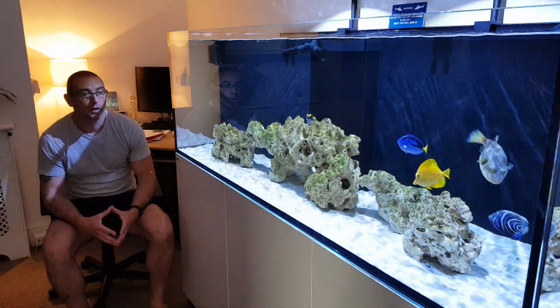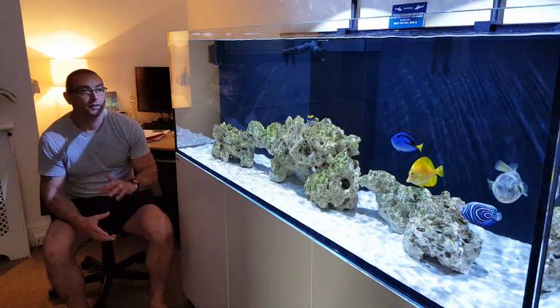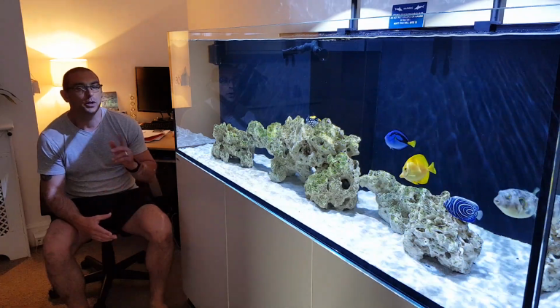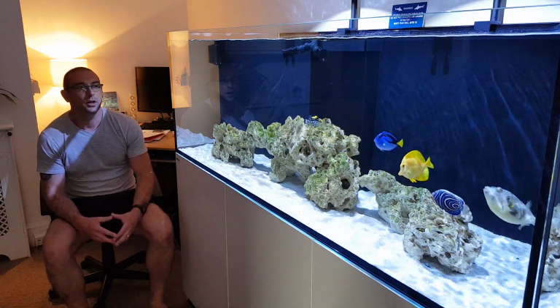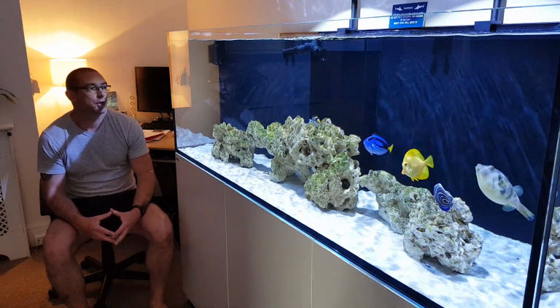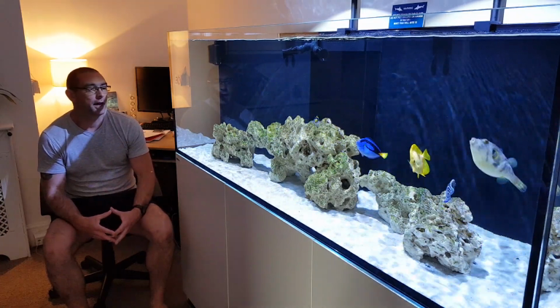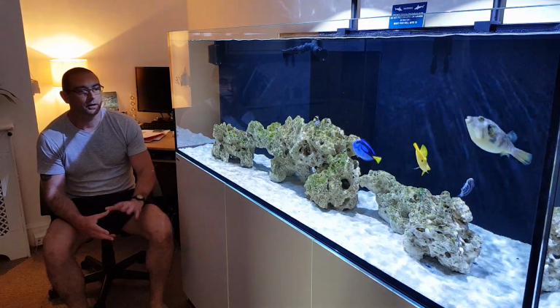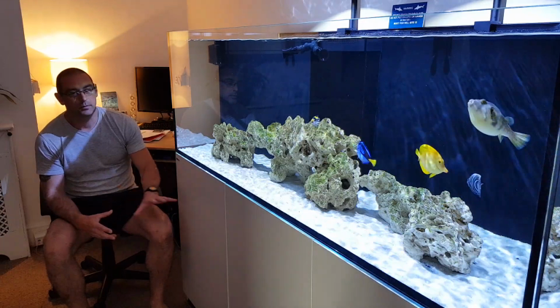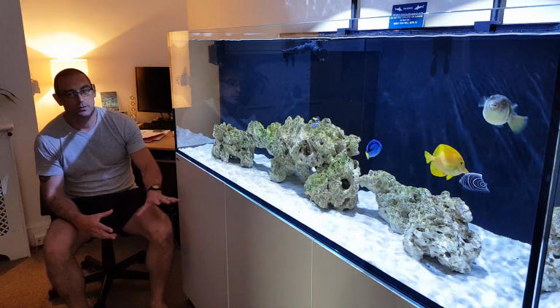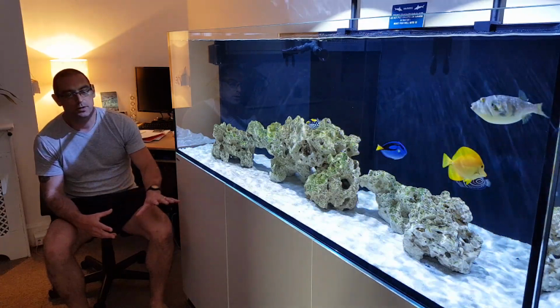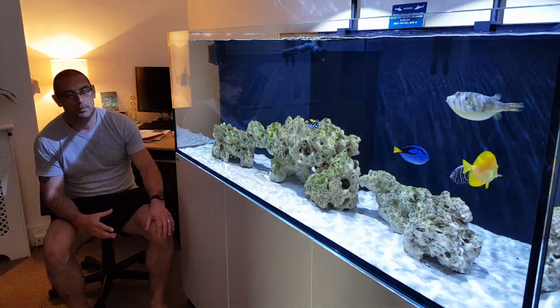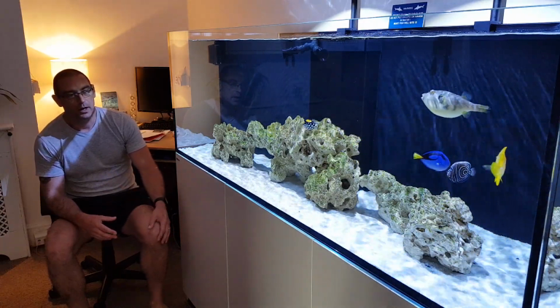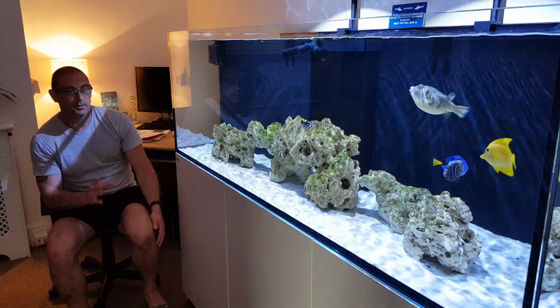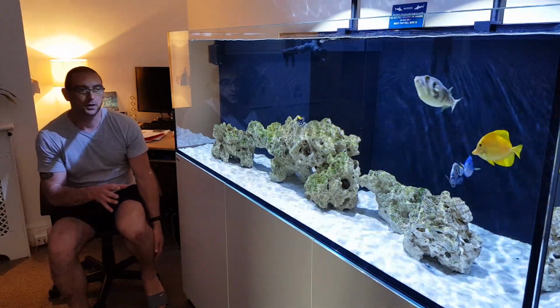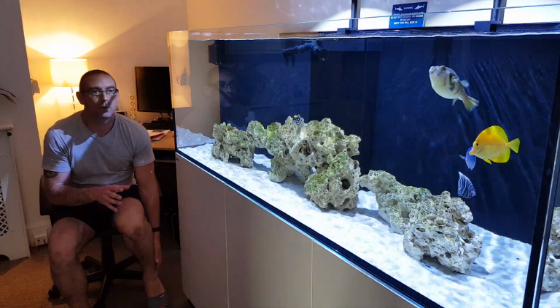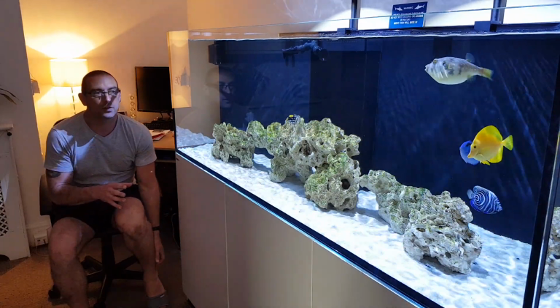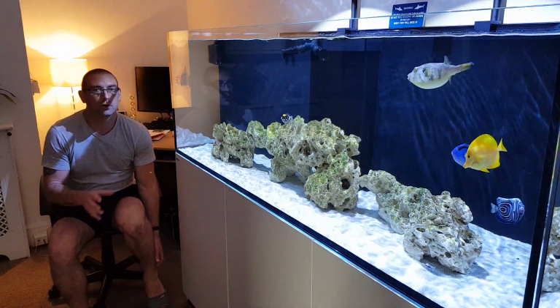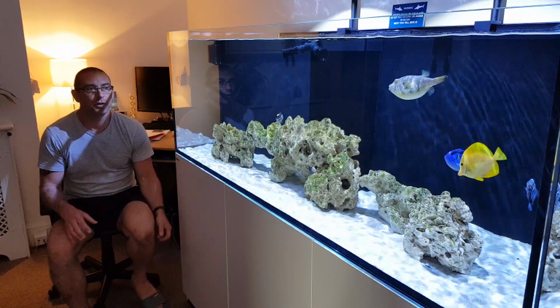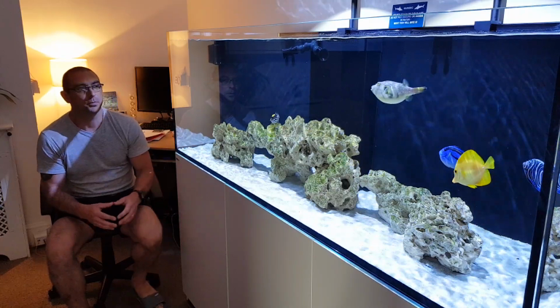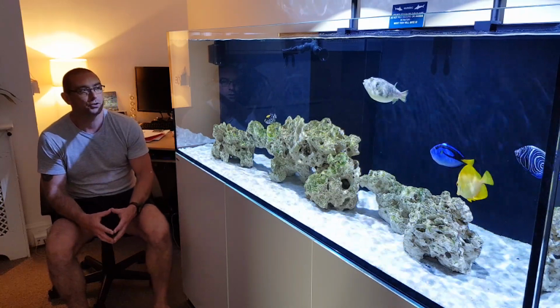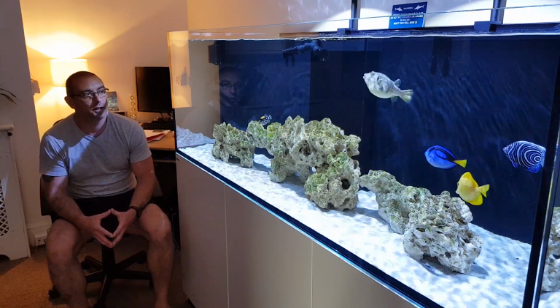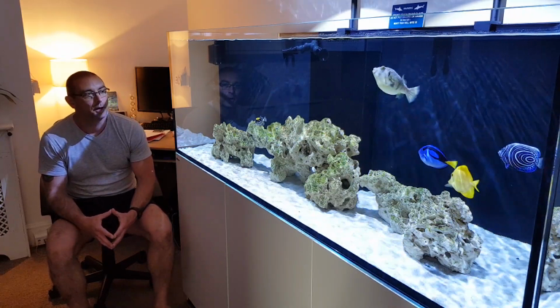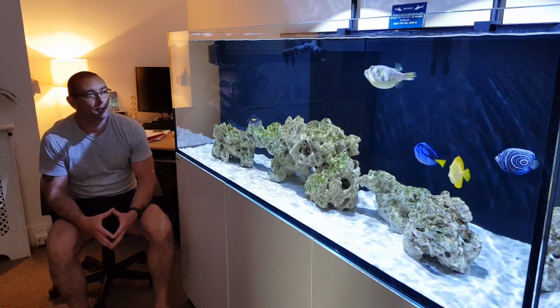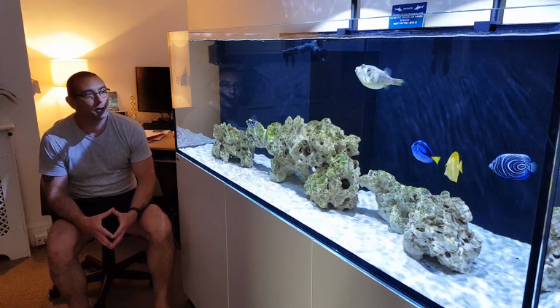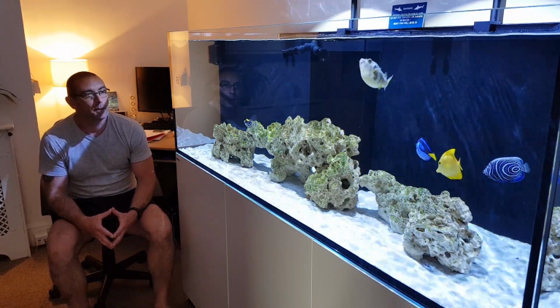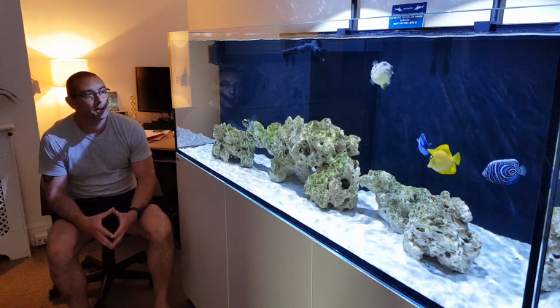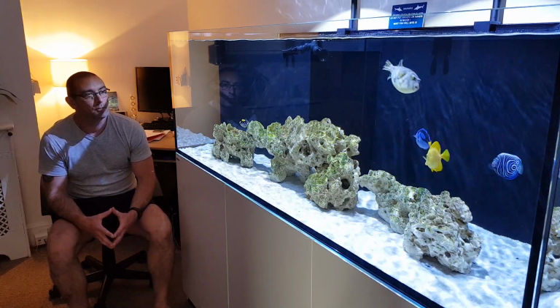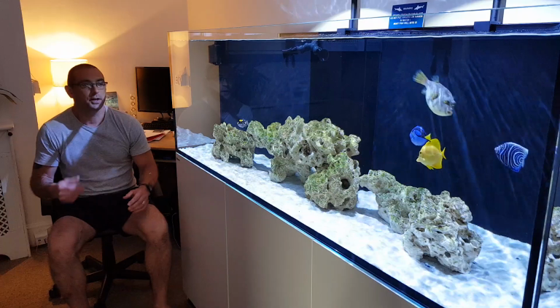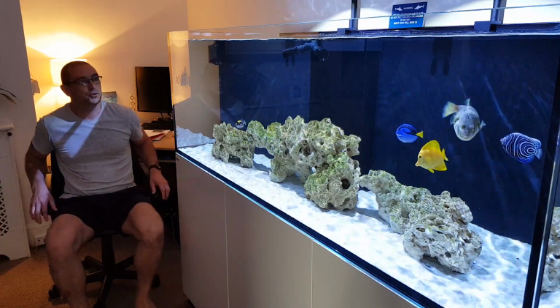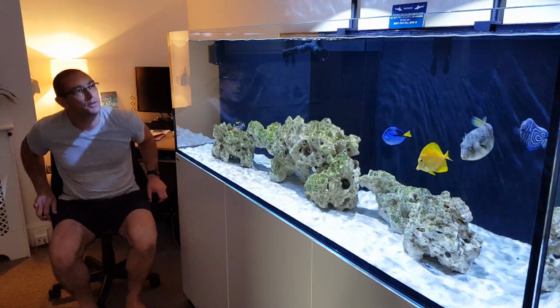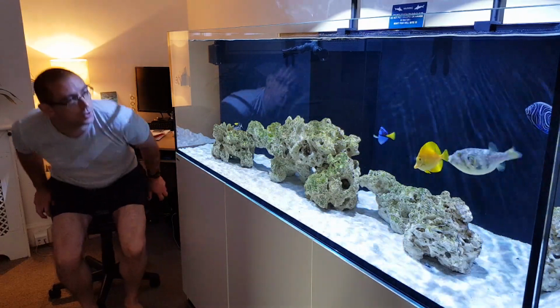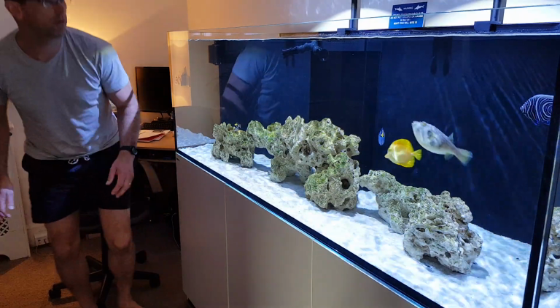I'm just going to give you a quick show around the tank and show you the sump. There's something I've done with the sump which I think a lot of you guys with Reefers would be quite interested in doing maybe. So yeah, get the camera off the tripod and give you a little show around.